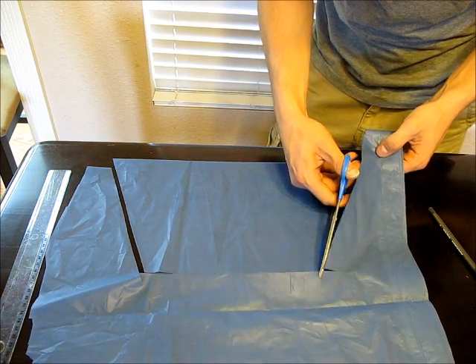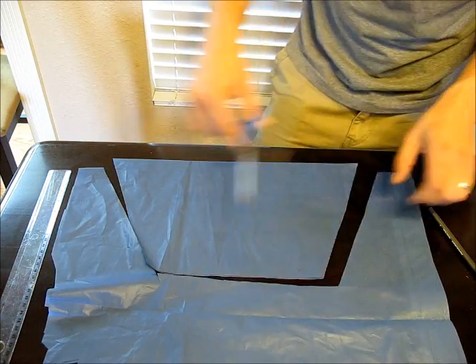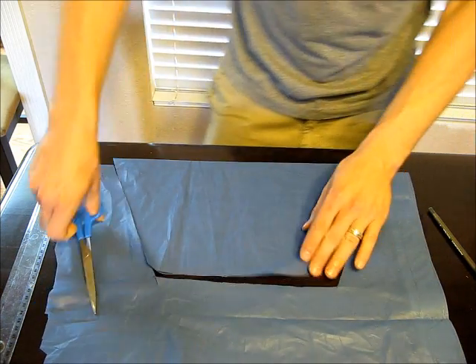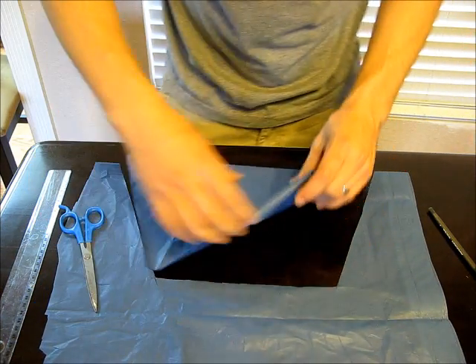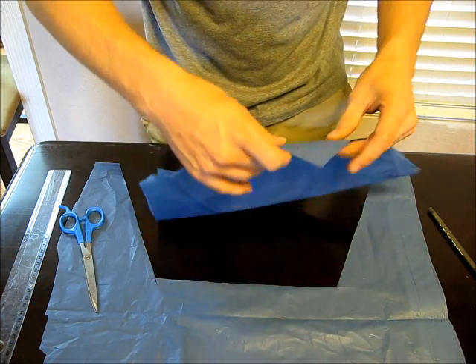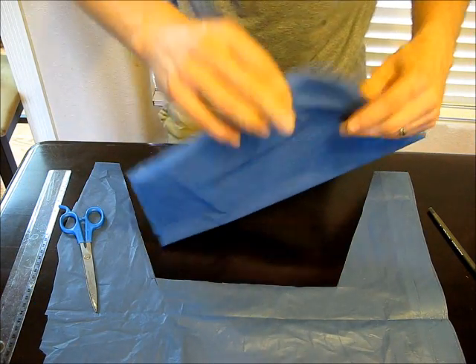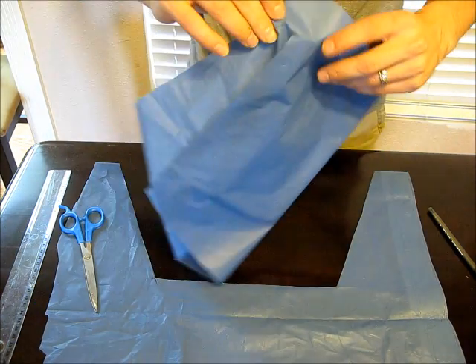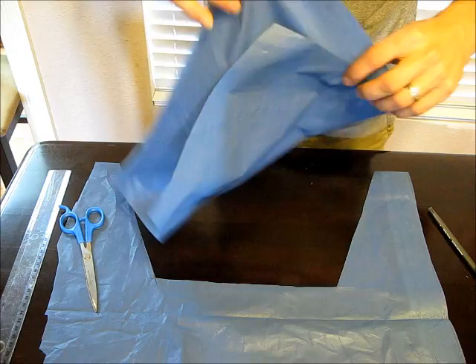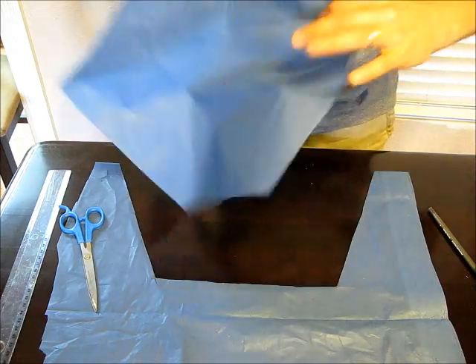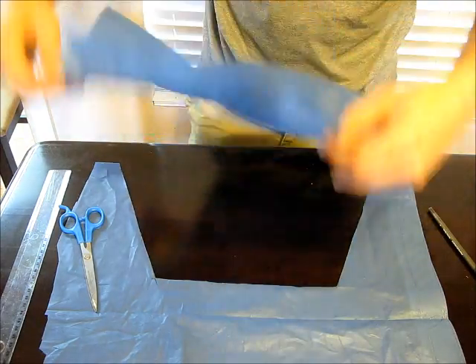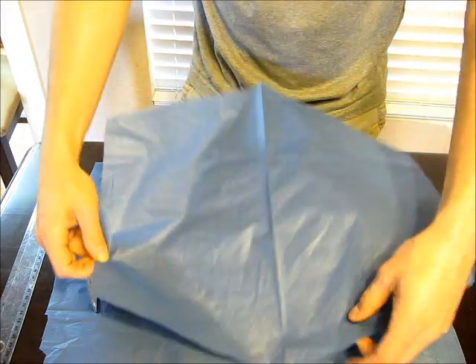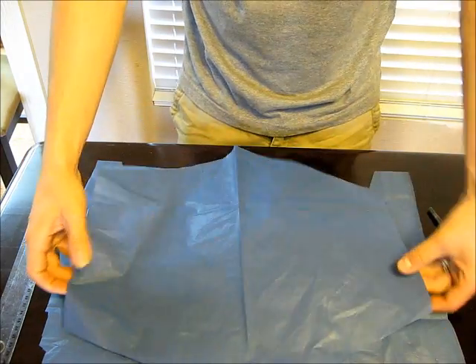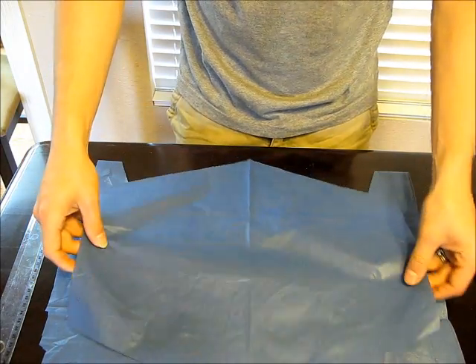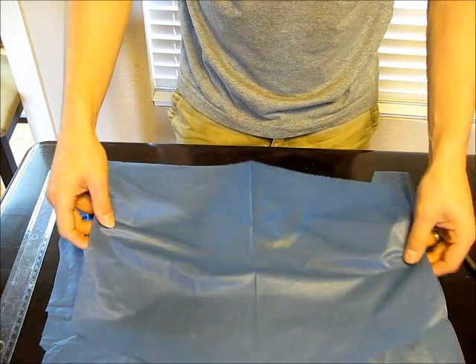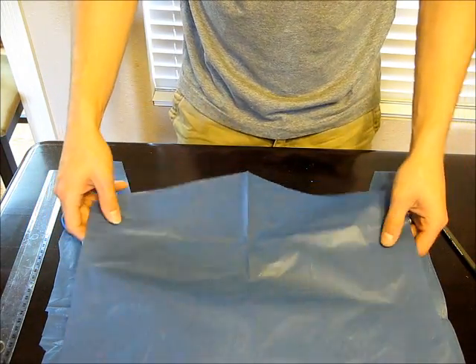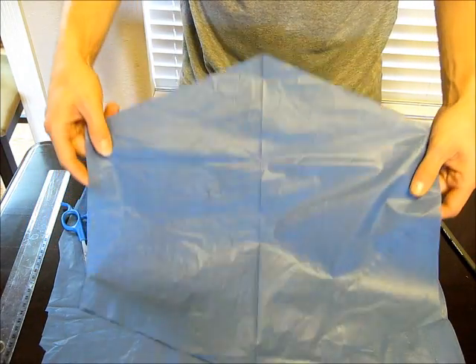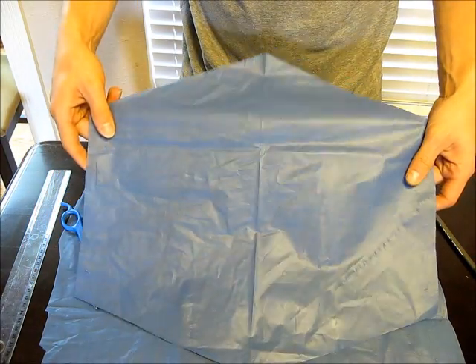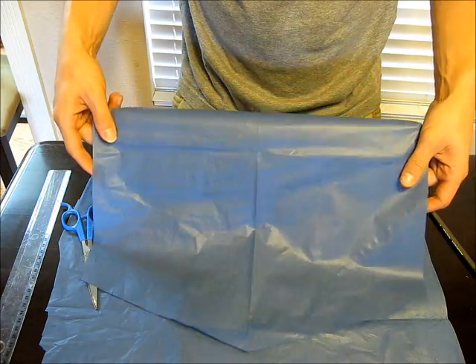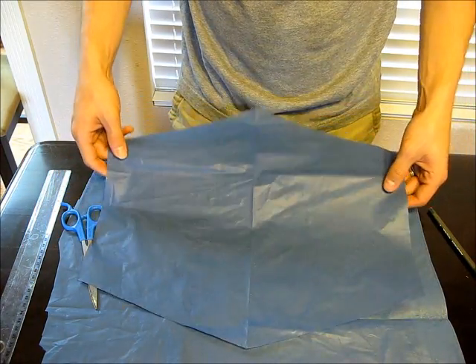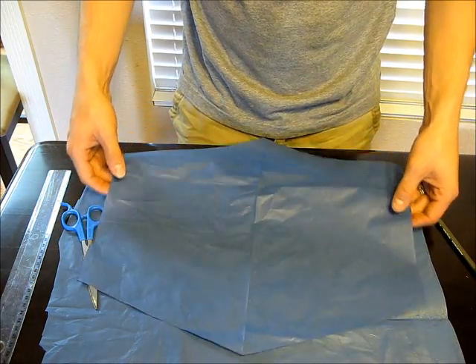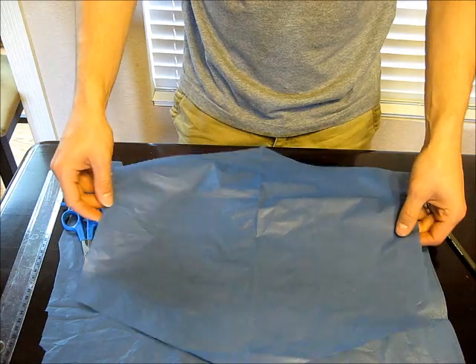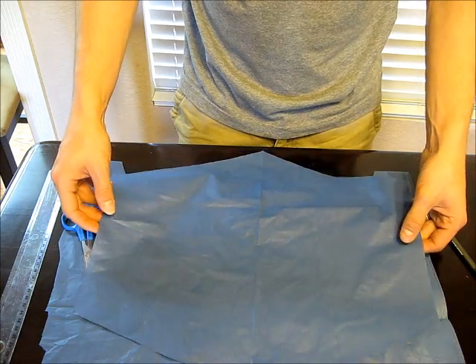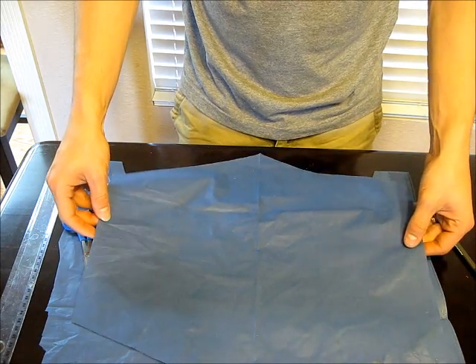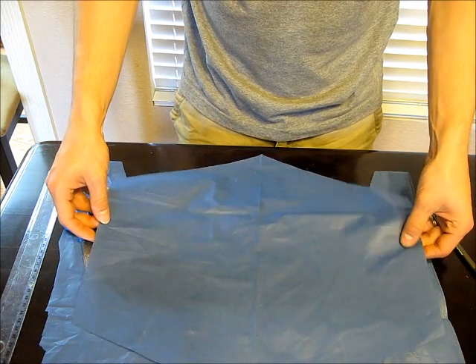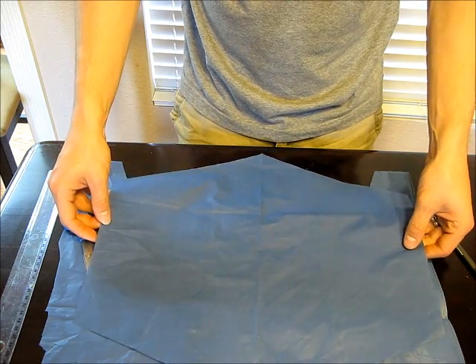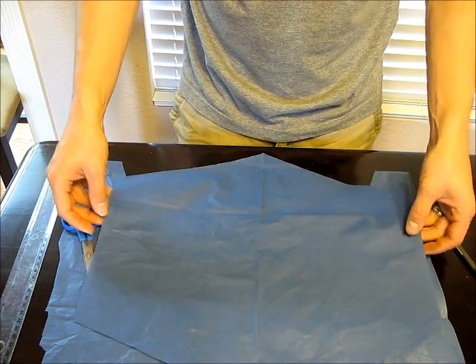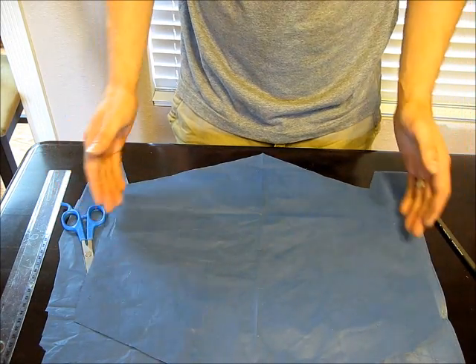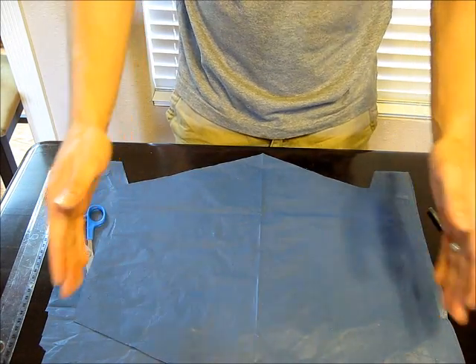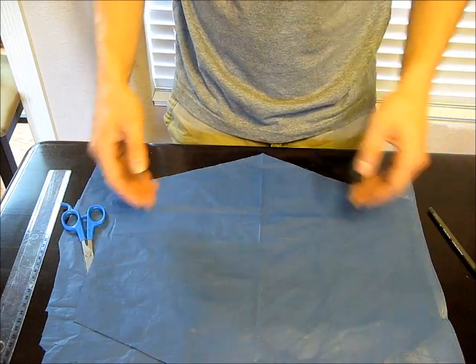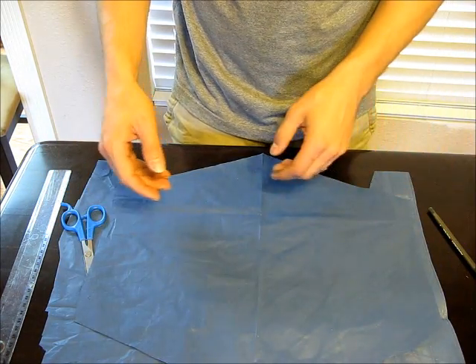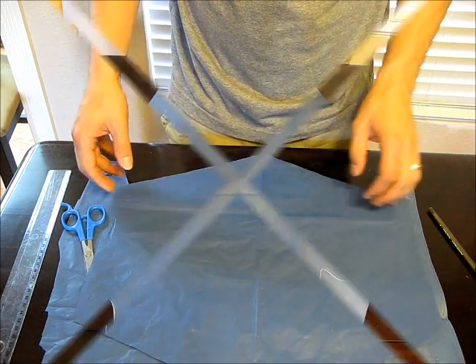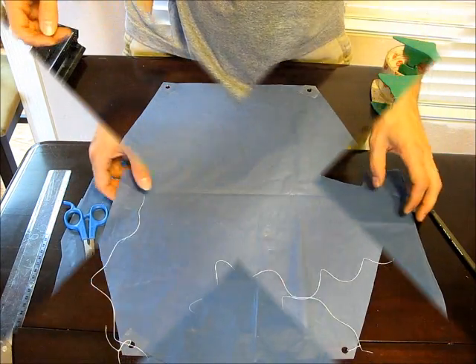And there you go — you've got your nice little parachute. Took me a minute or two, and as you can see this one's a little bit longer than it is wide. That's not a big deal, it's not going to affect anything. If it really bugs you, you could fold it back in half and trim the ends.